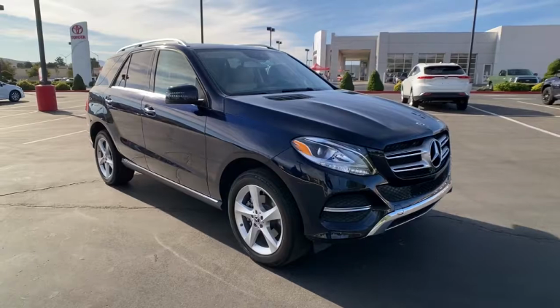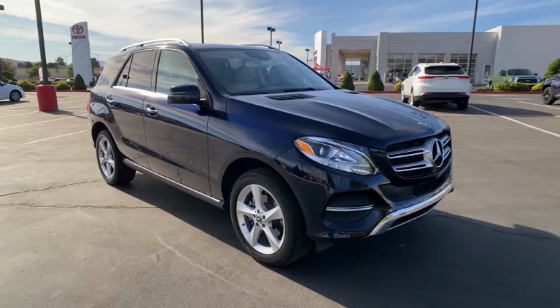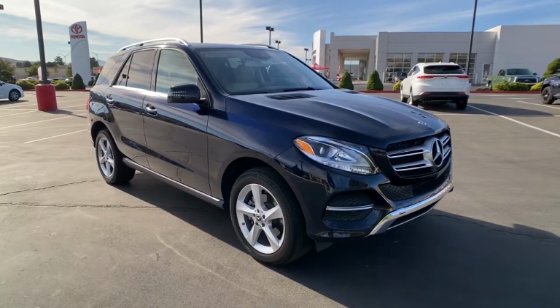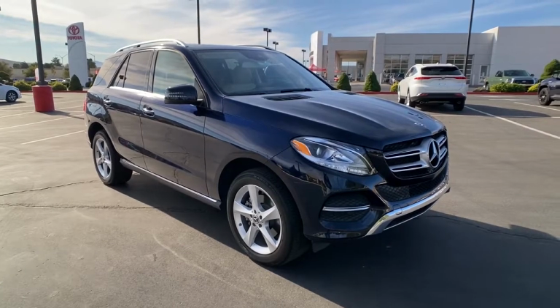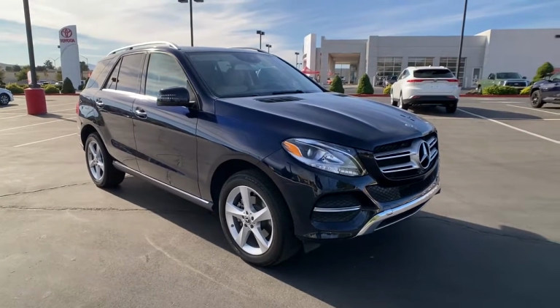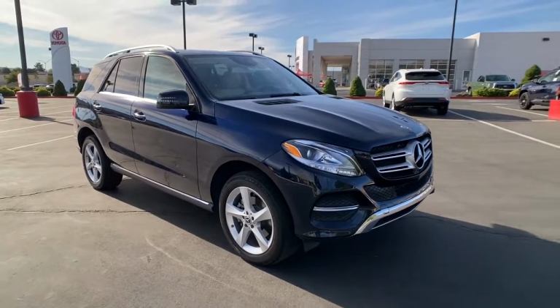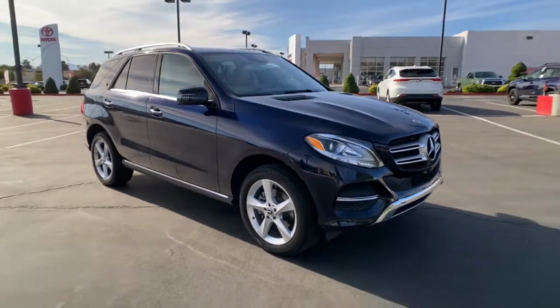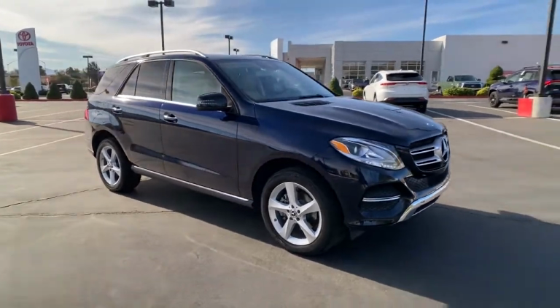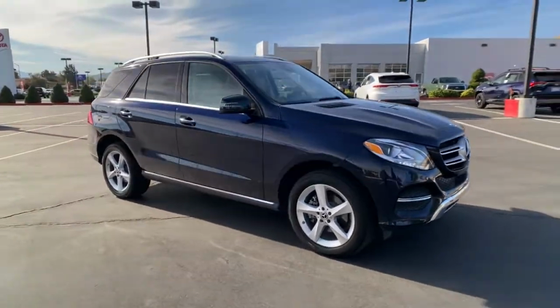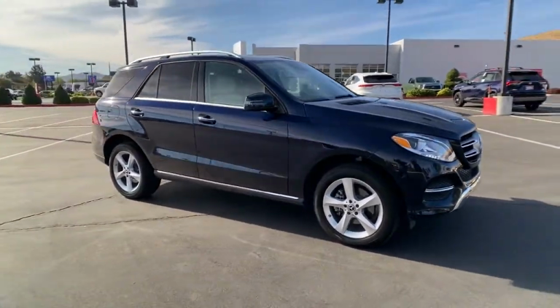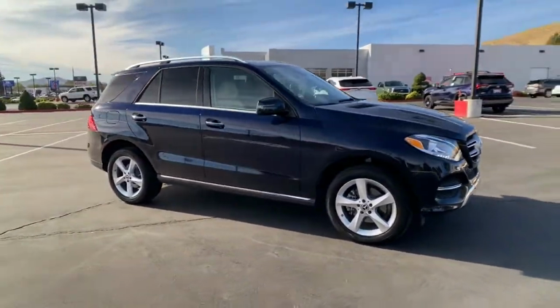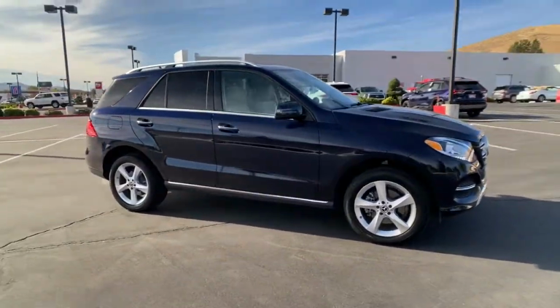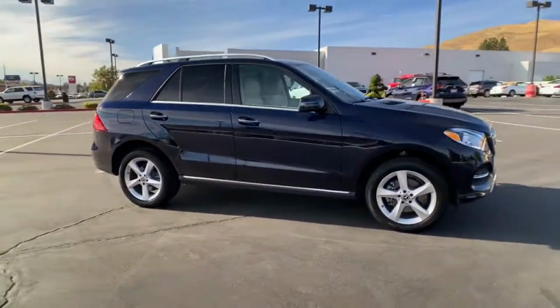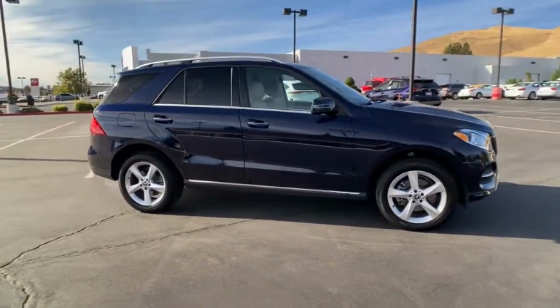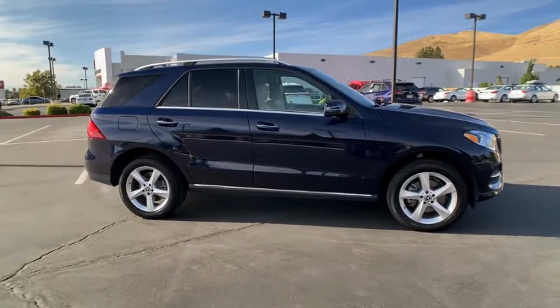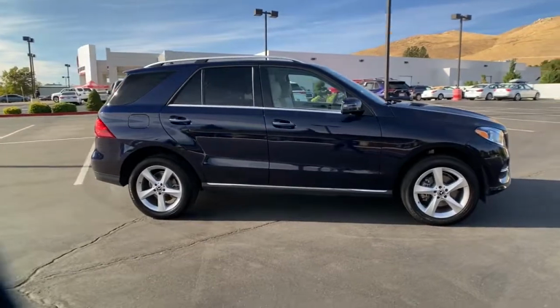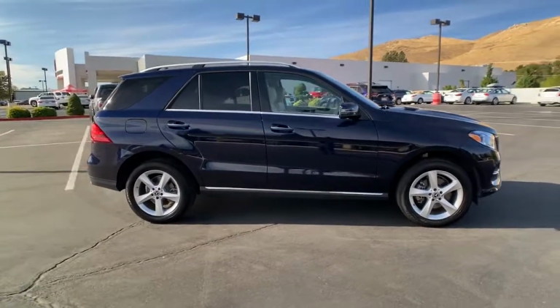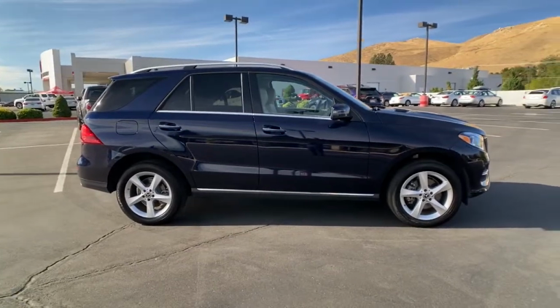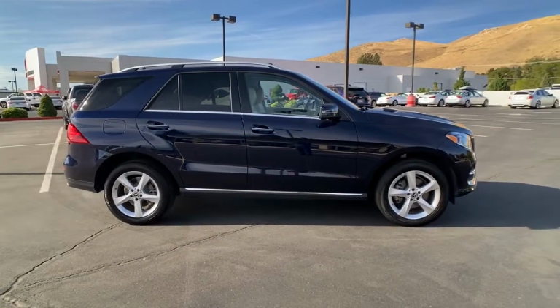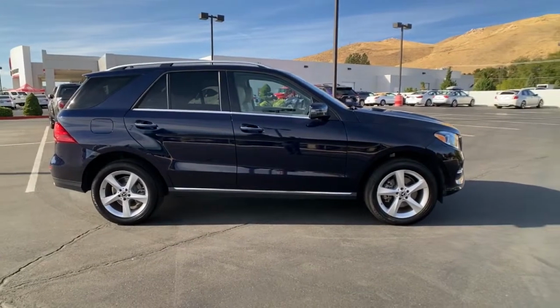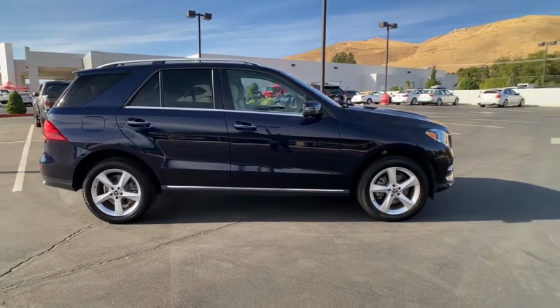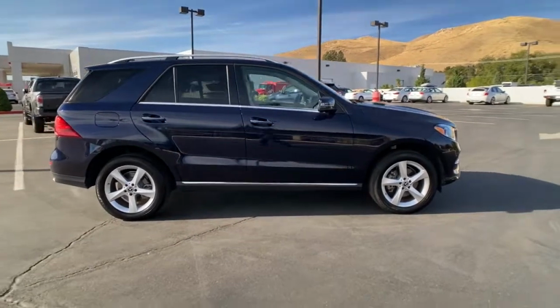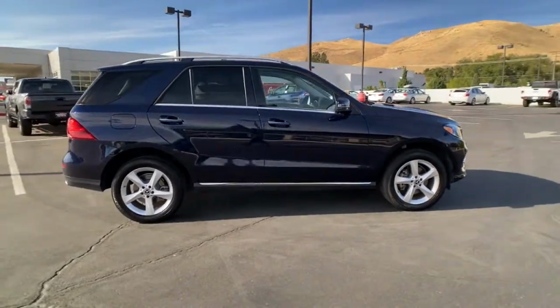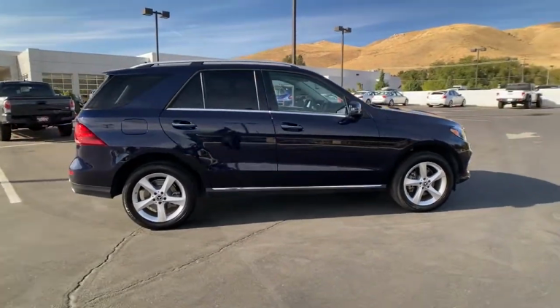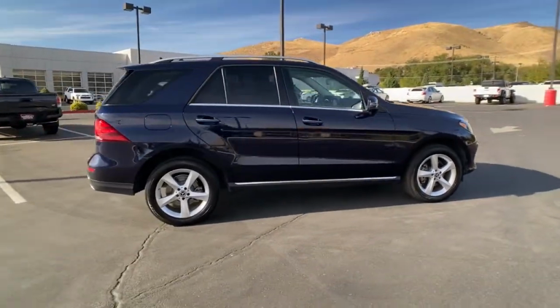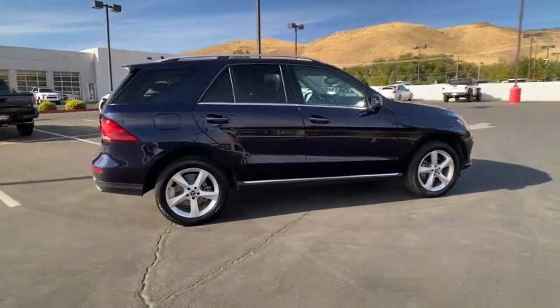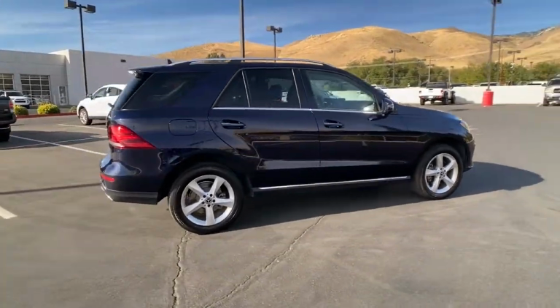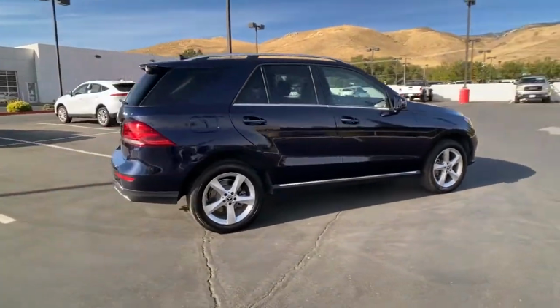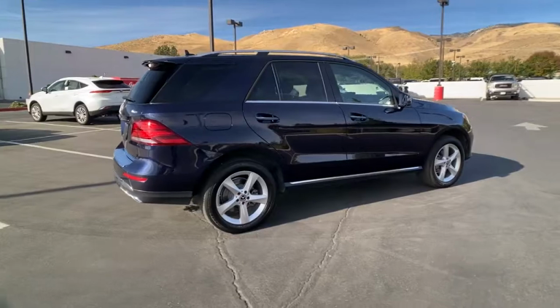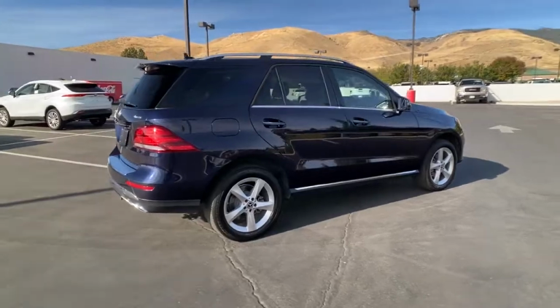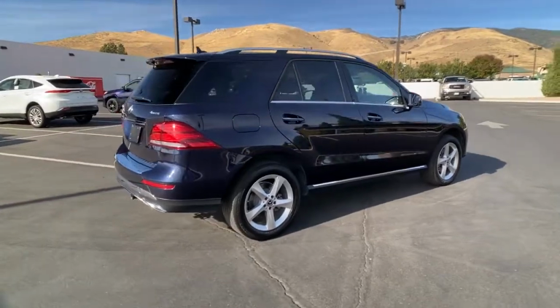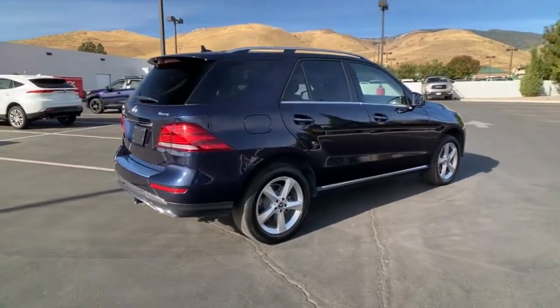Looking for your dream car? It could be the 2018 Mercedes-Benz GLE. With less than 40,000 miles on the odometer, this vehicle stands out from the rest.